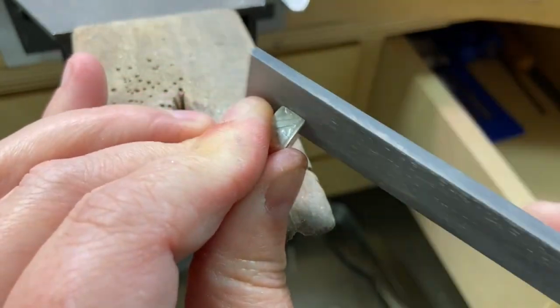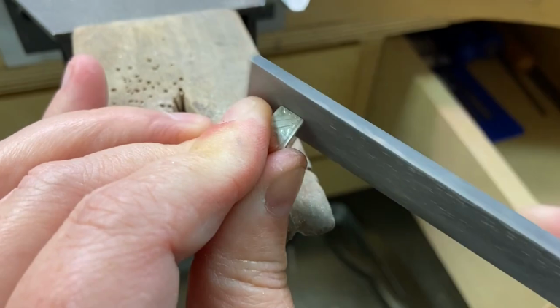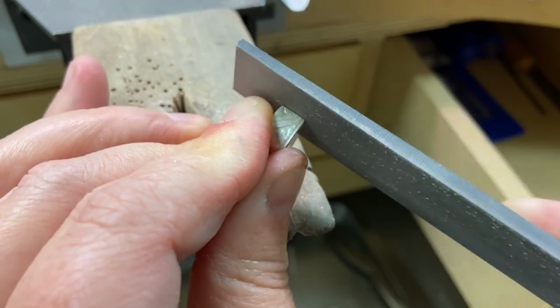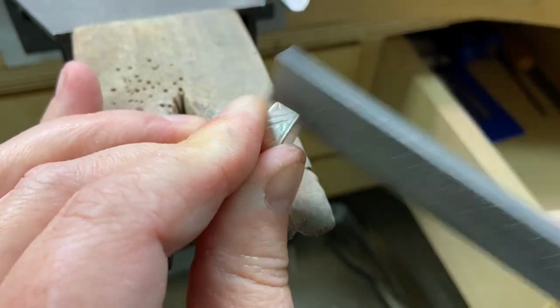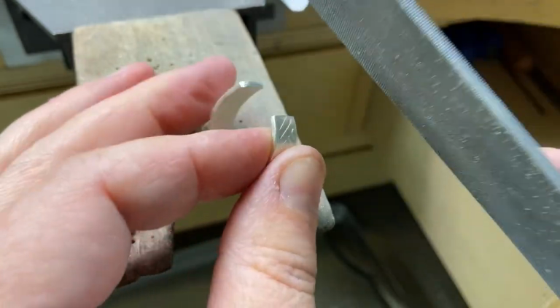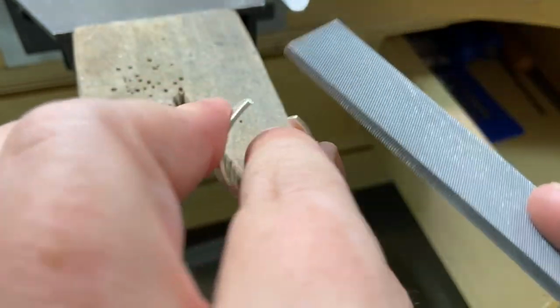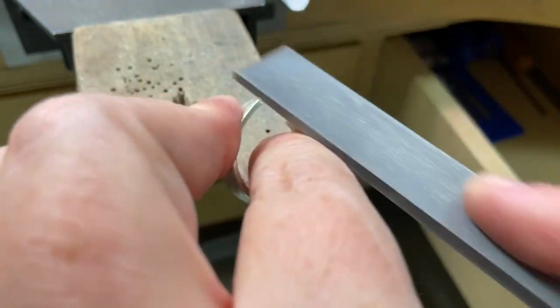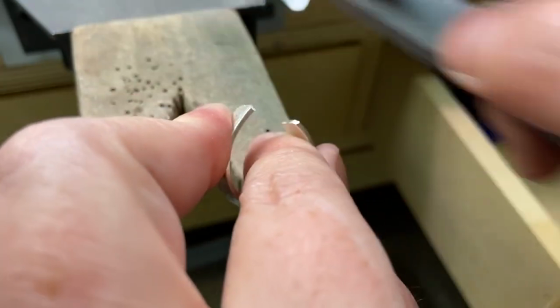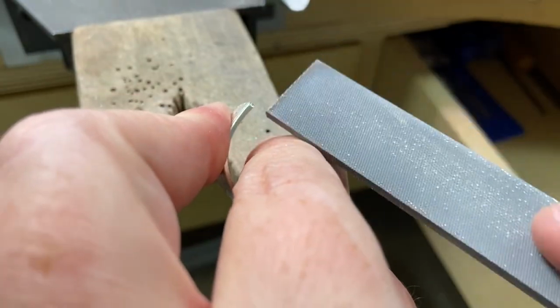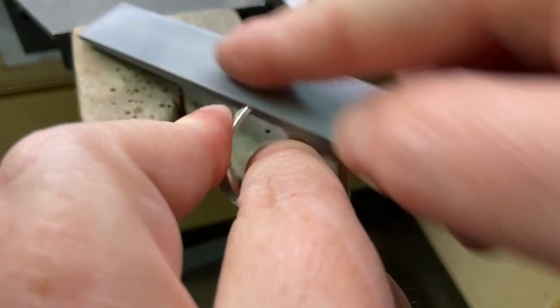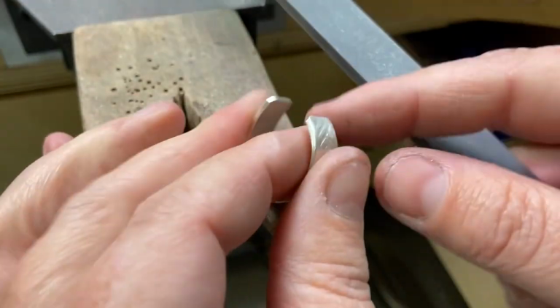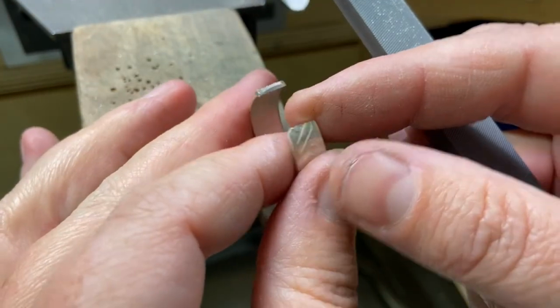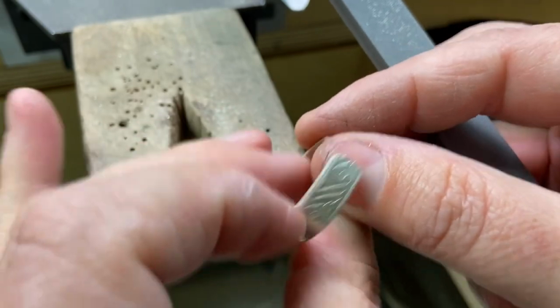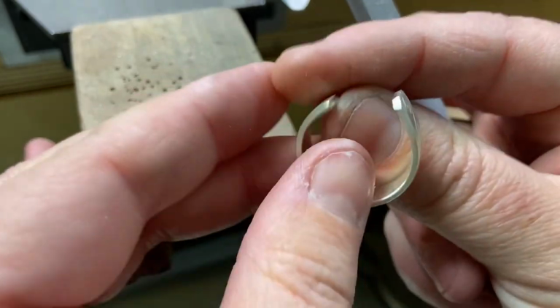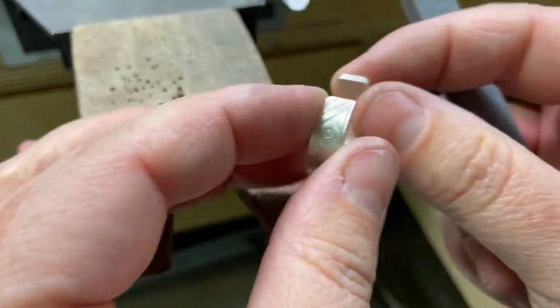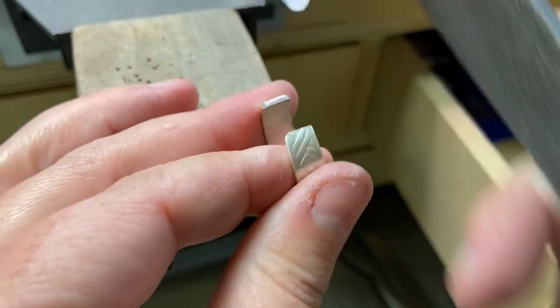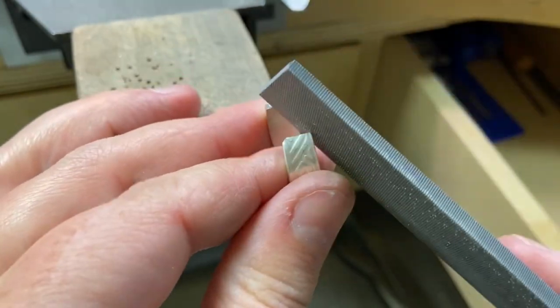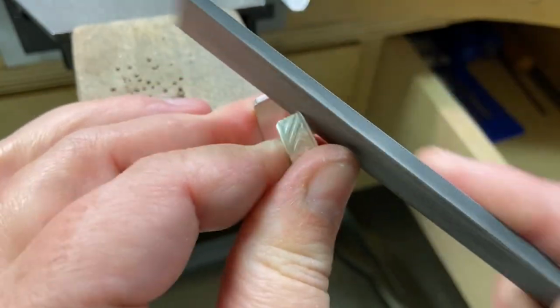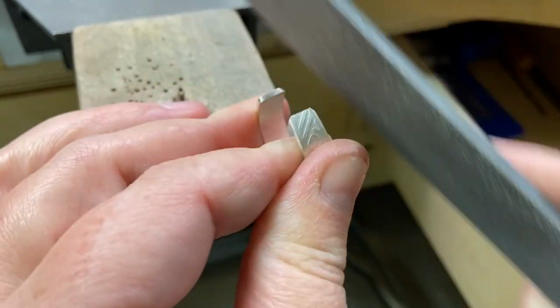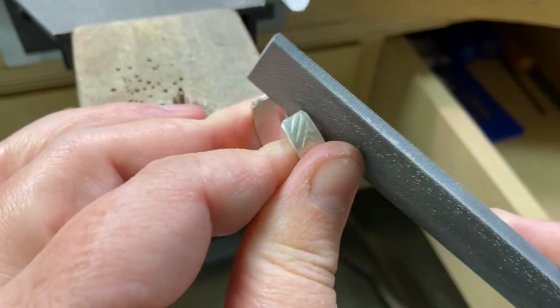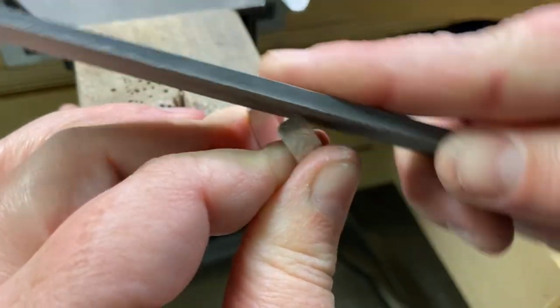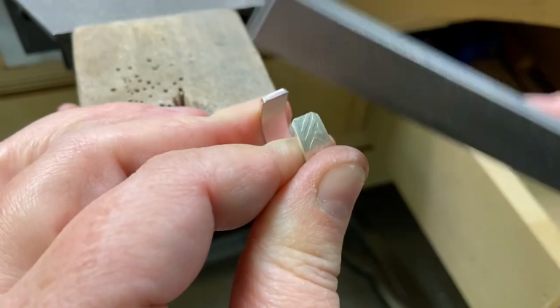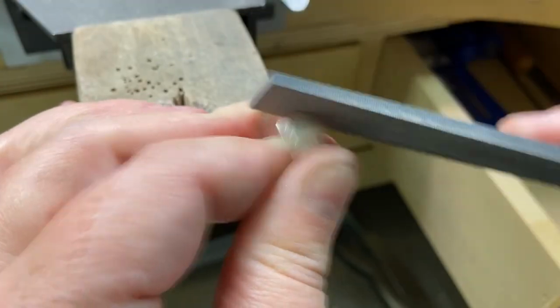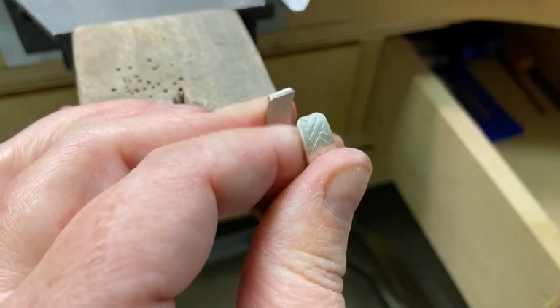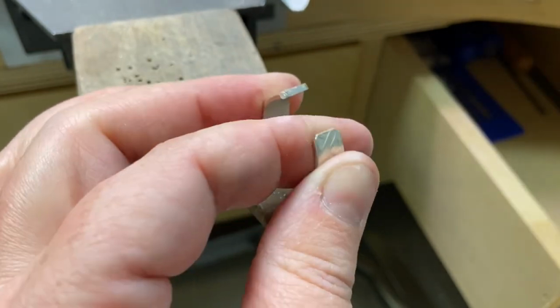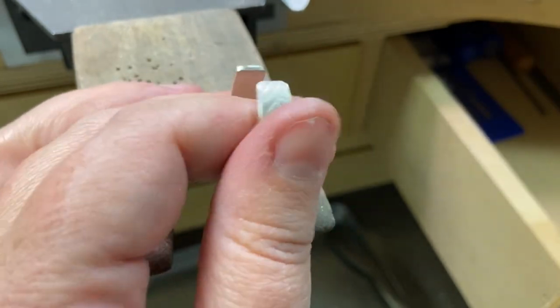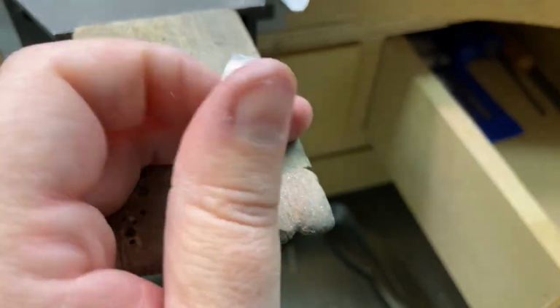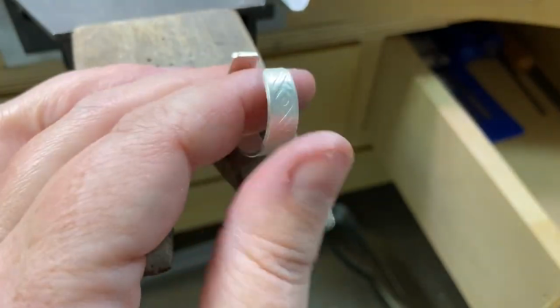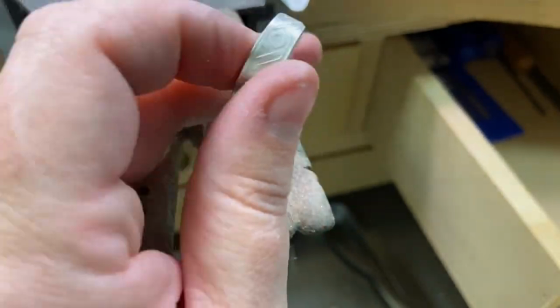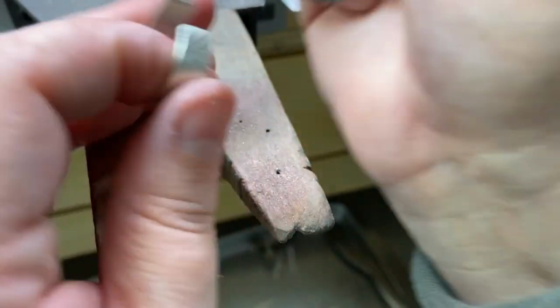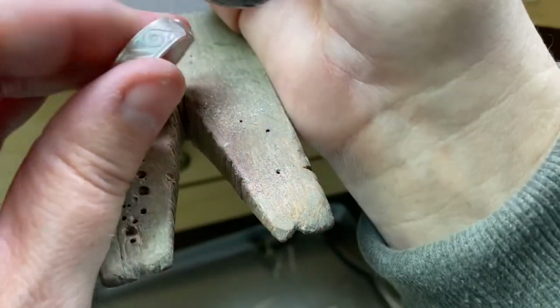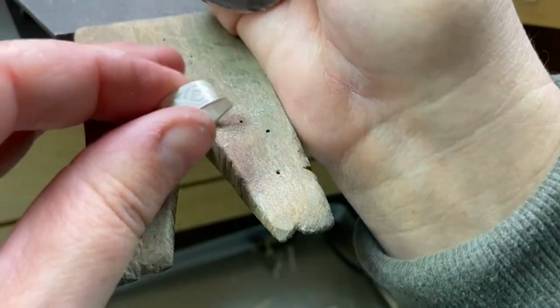After using the file I'll switch to sanding to smooth out those file marks. I usually find it's easier to finish as I go — meaning filing and sanding — rather than waiting until the very end.